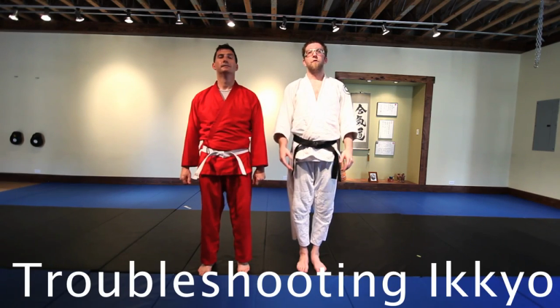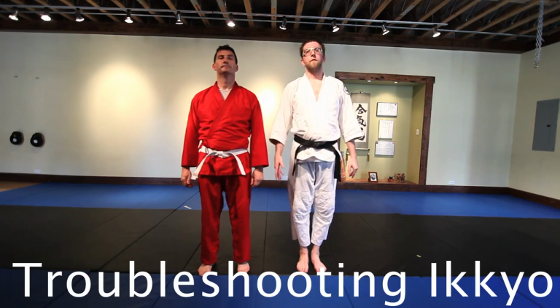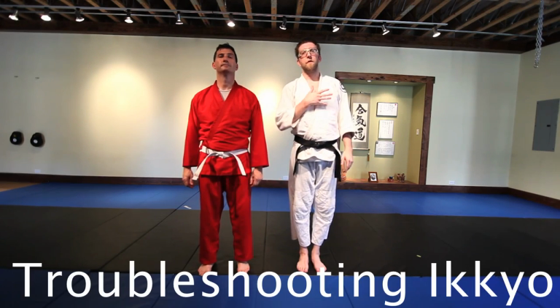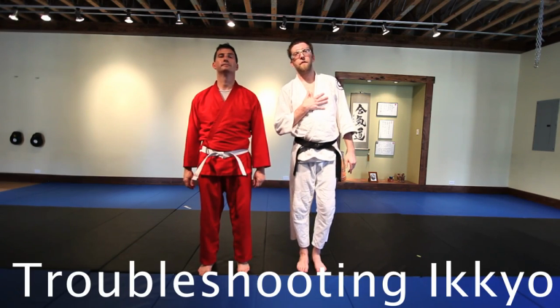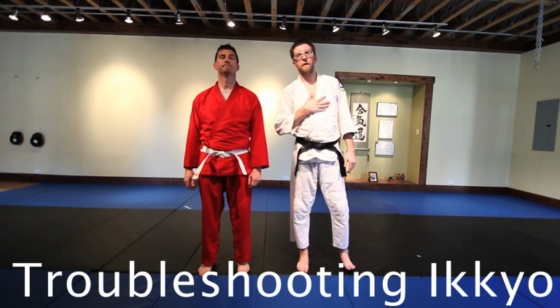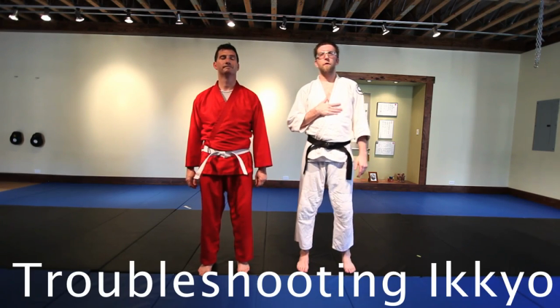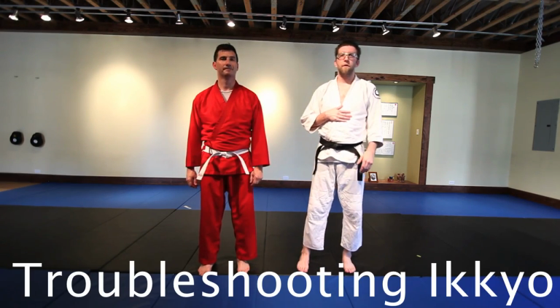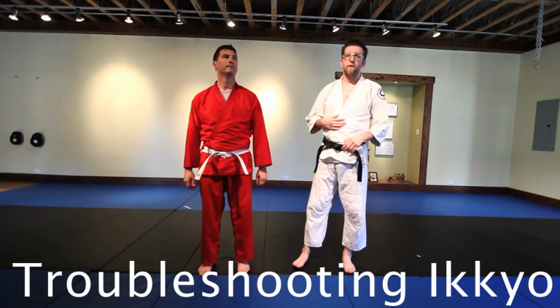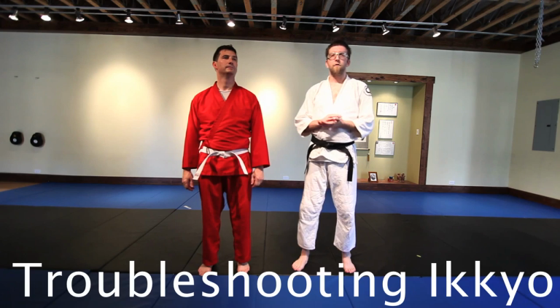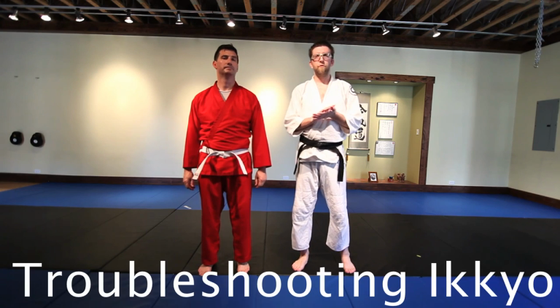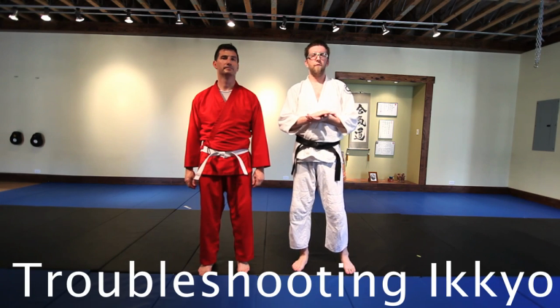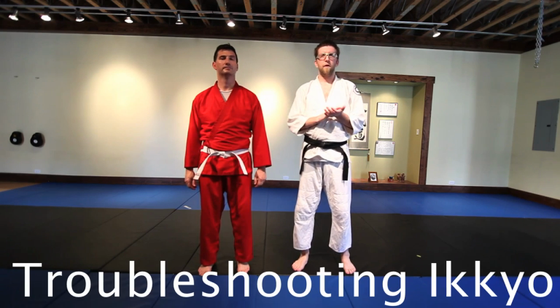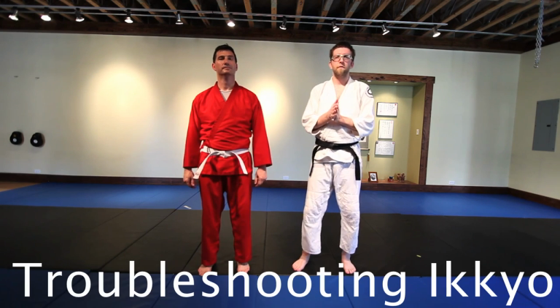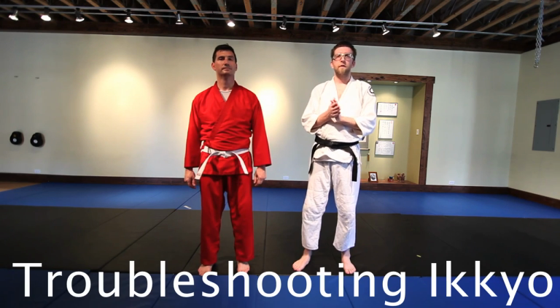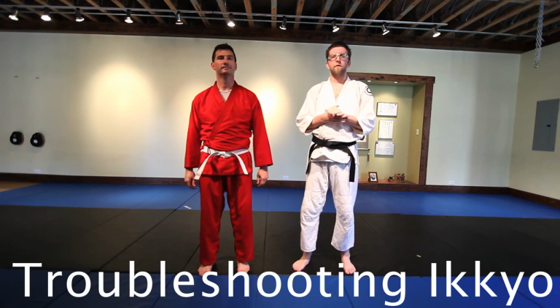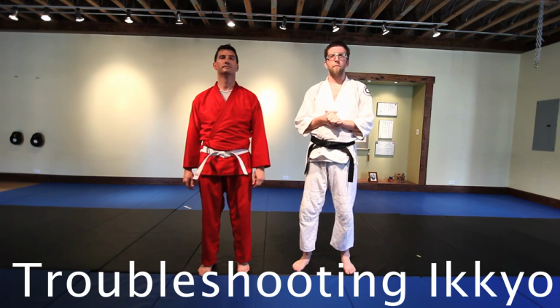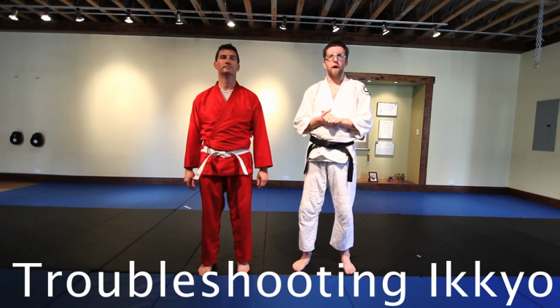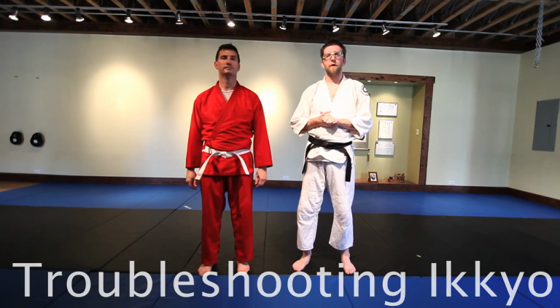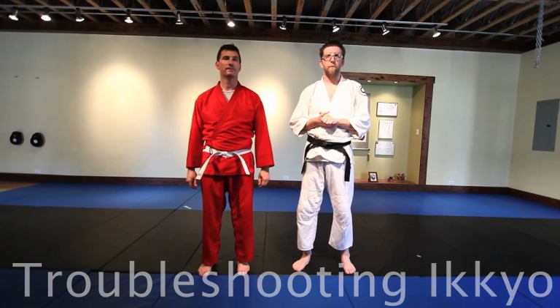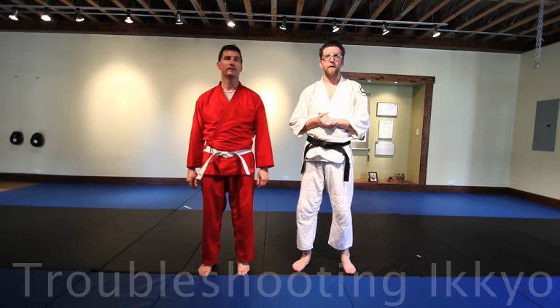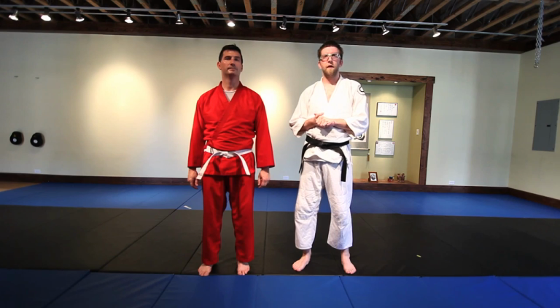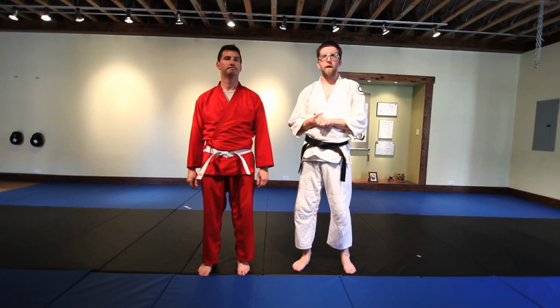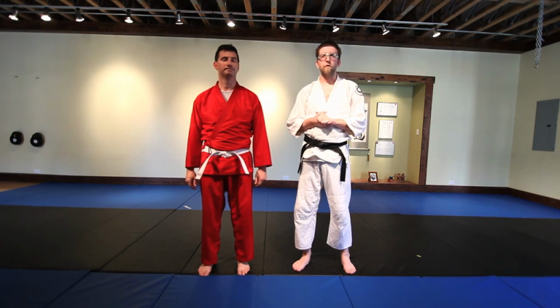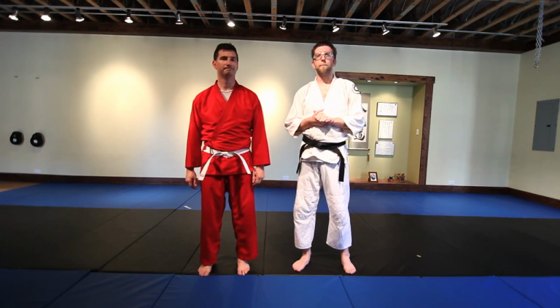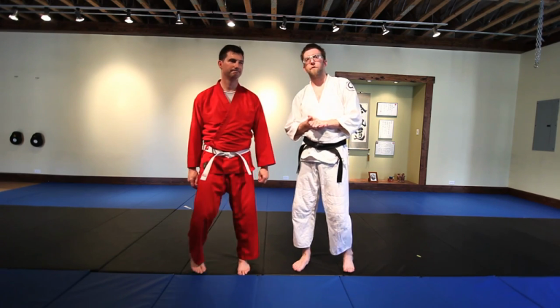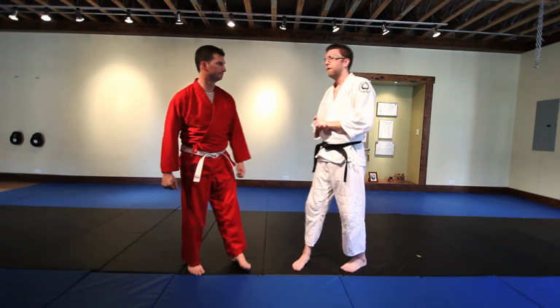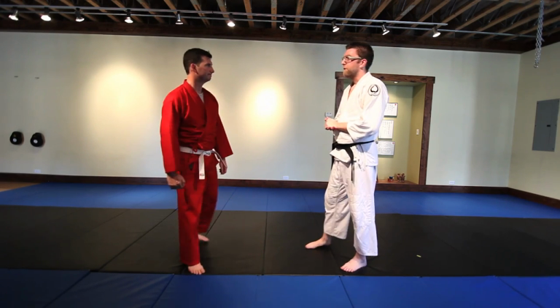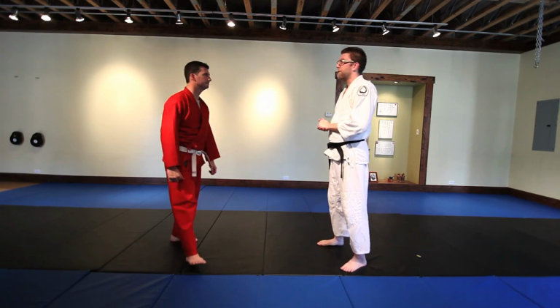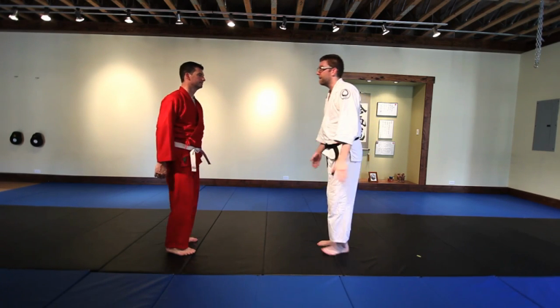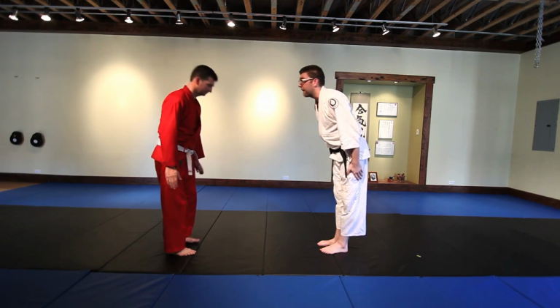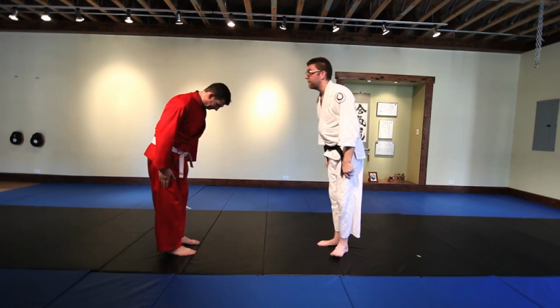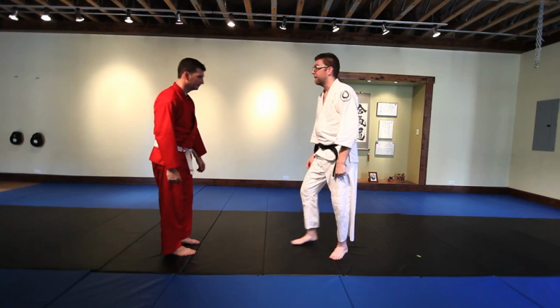Onegaishimasu. I'm Sensei Jonathan and today I want to do a little video on some troubleshooting for ikkyo, detailing some common problems that people might face and what we can do about it. So we're going to start with kata-dori ikkyo.